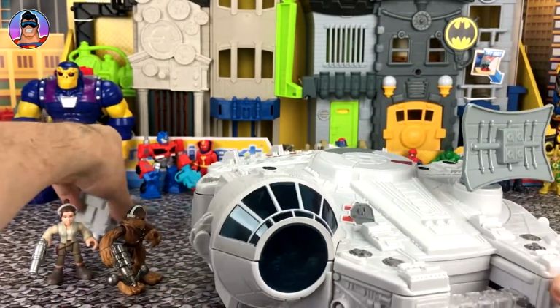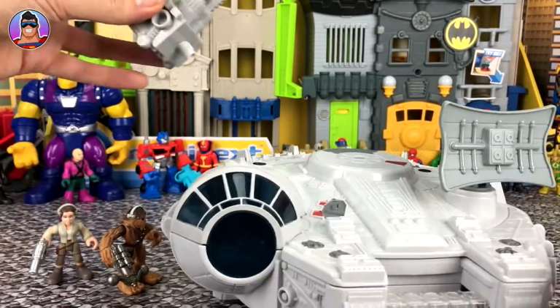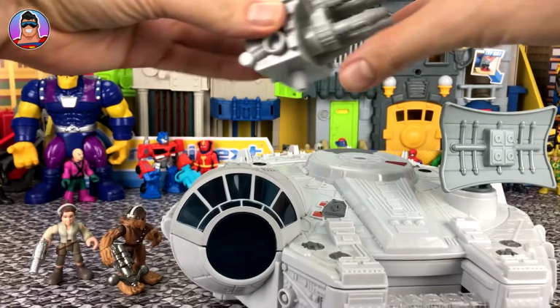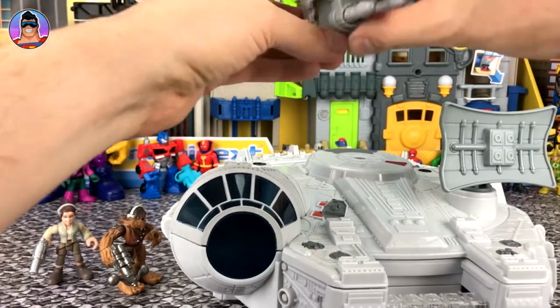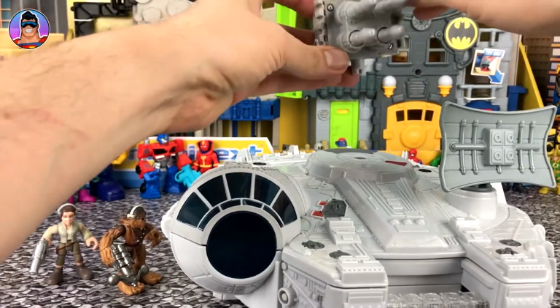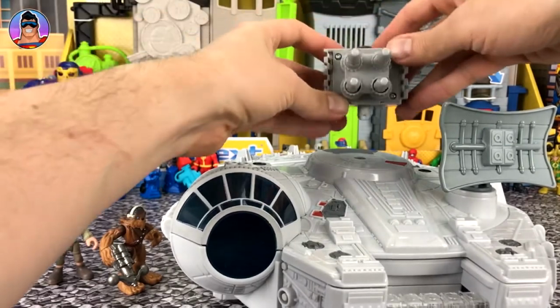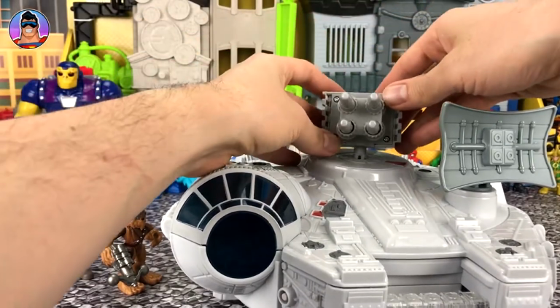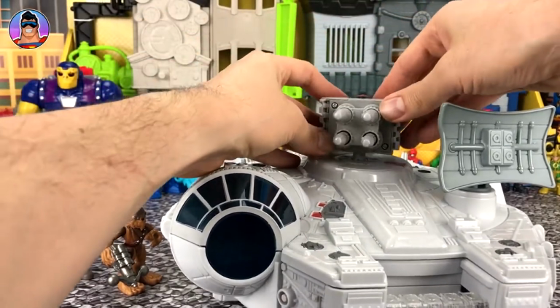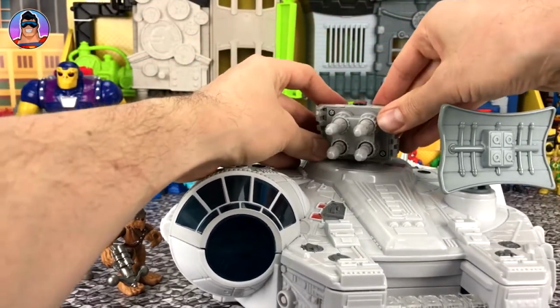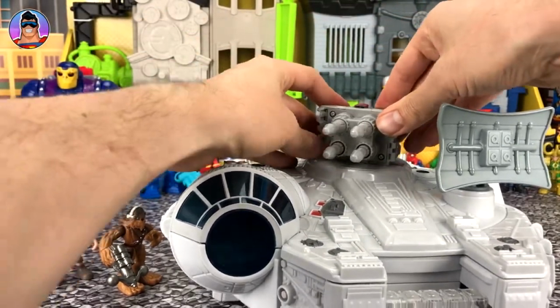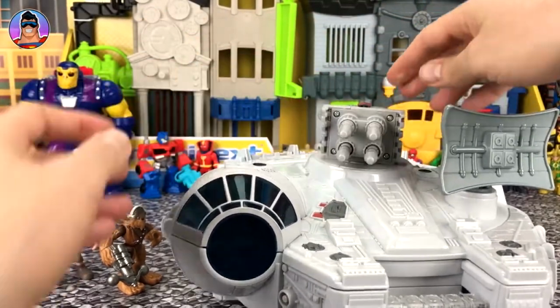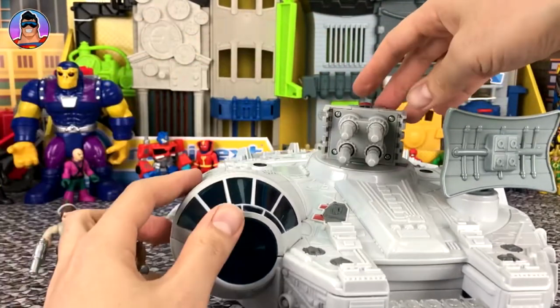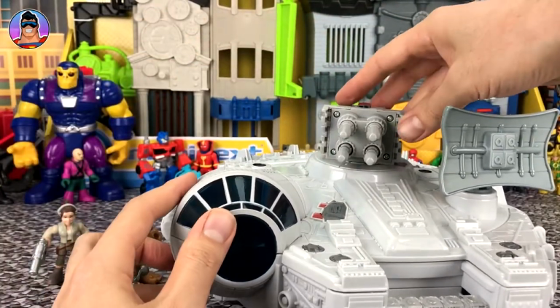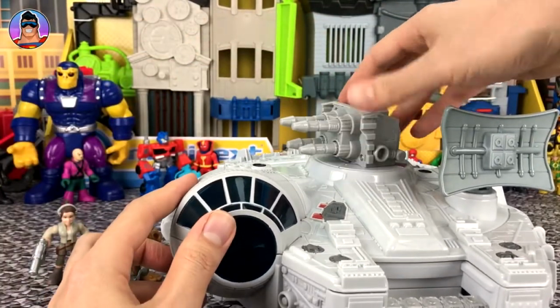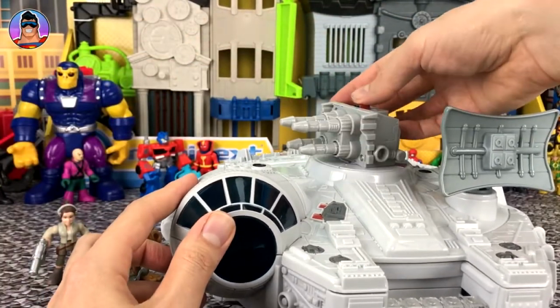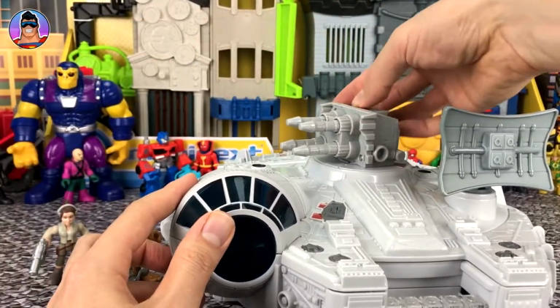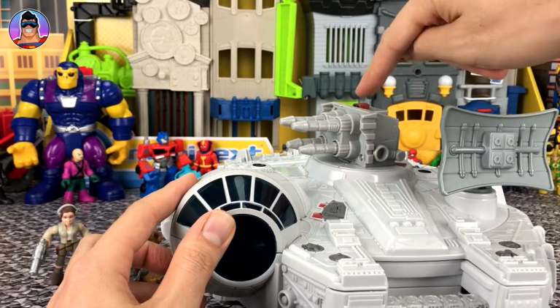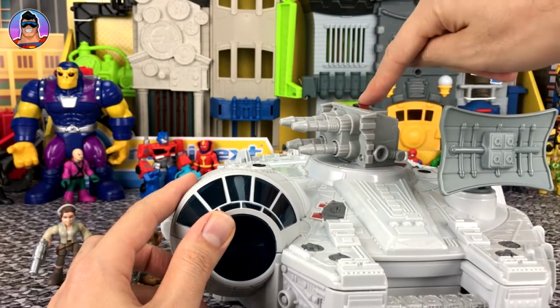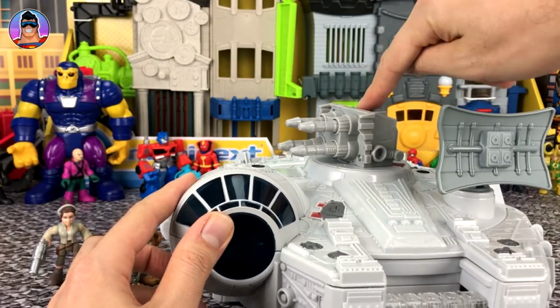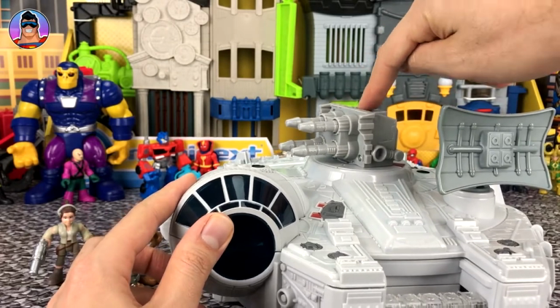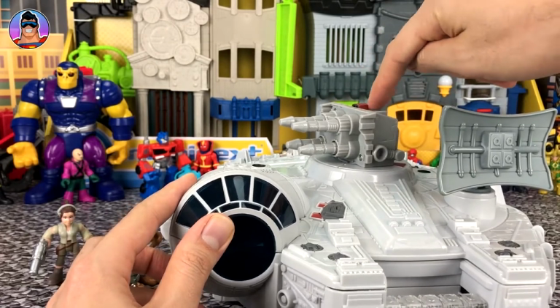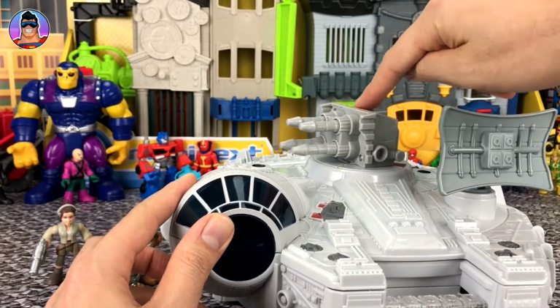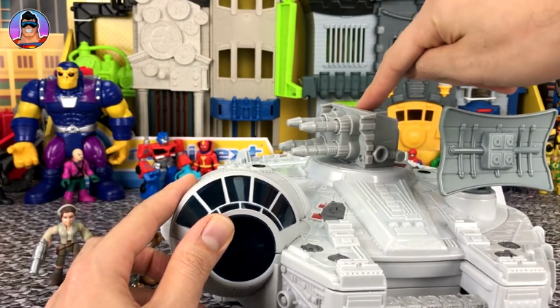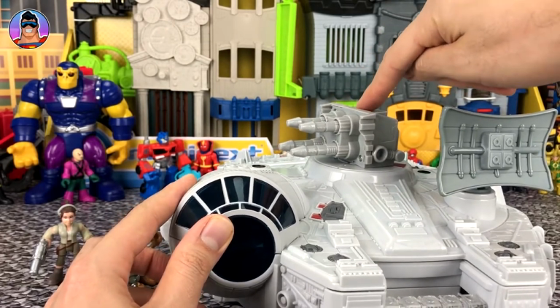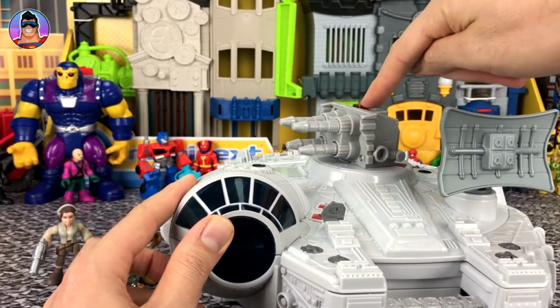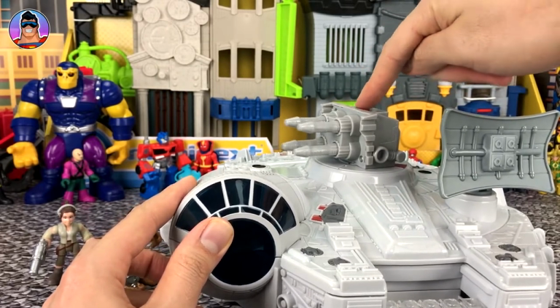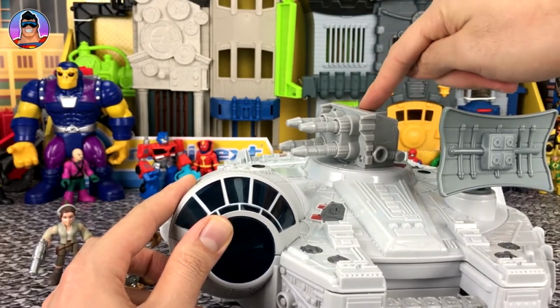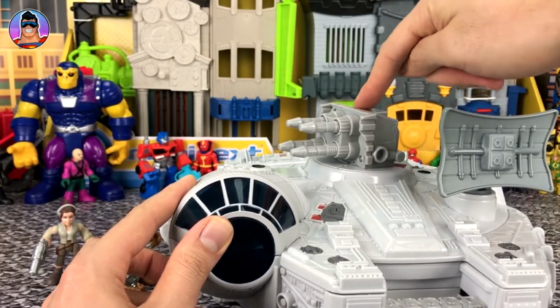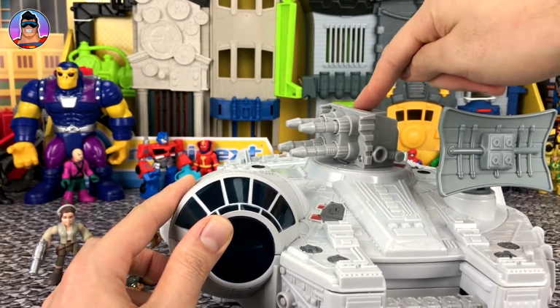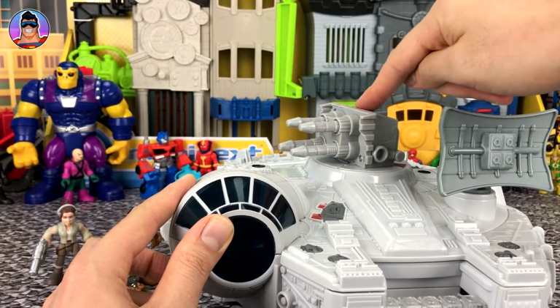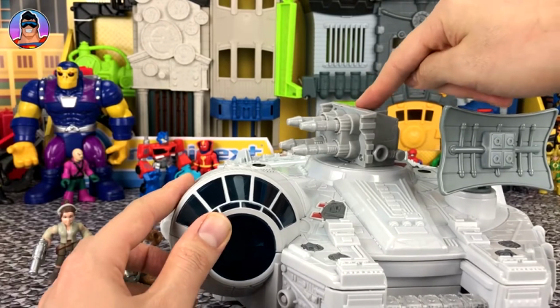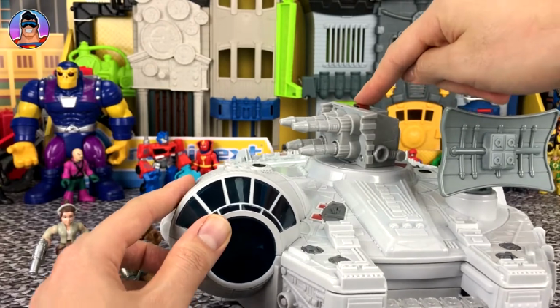This gun turret — I don't know where it goes exactly, but it fits on here. Look at that — you push it down and the guns move around as if they're shooting, which is cool.